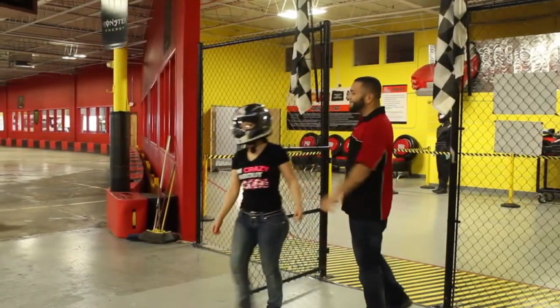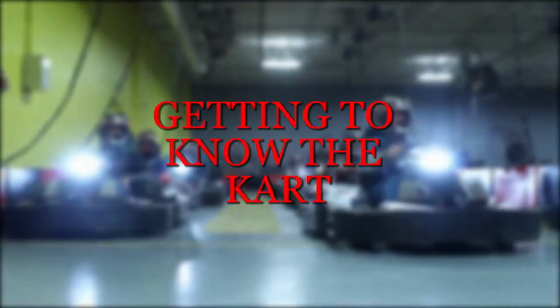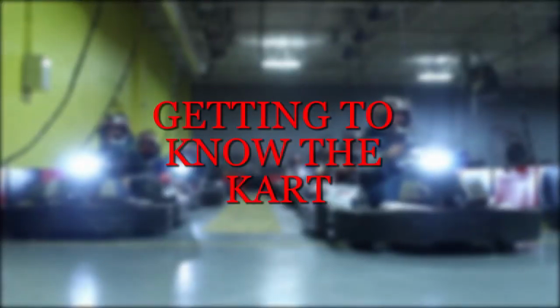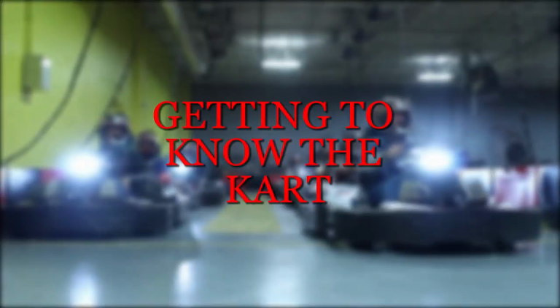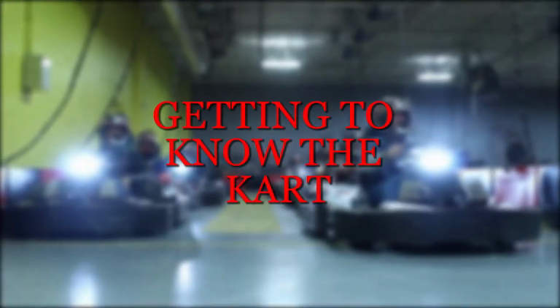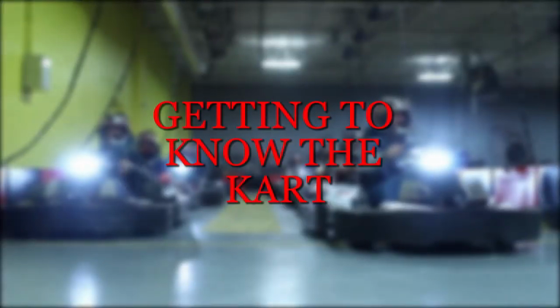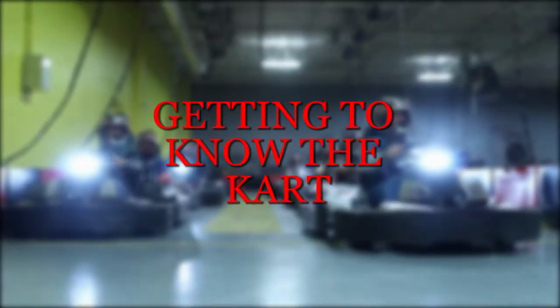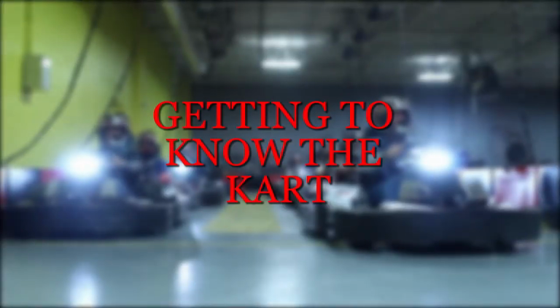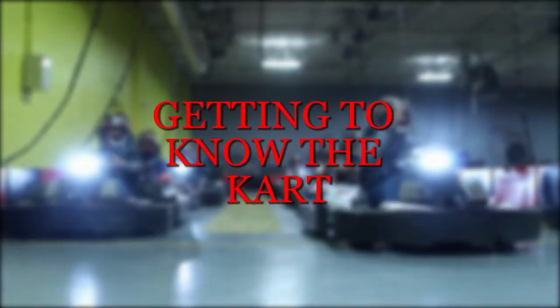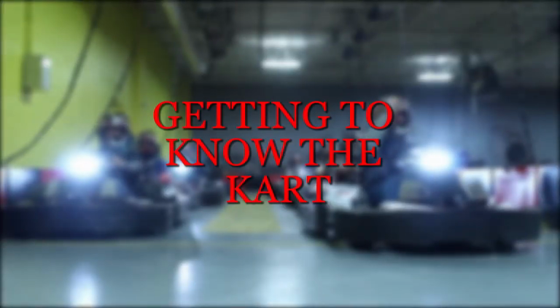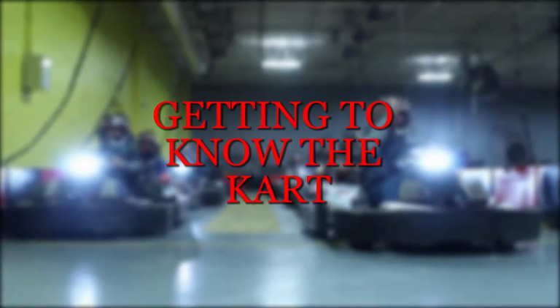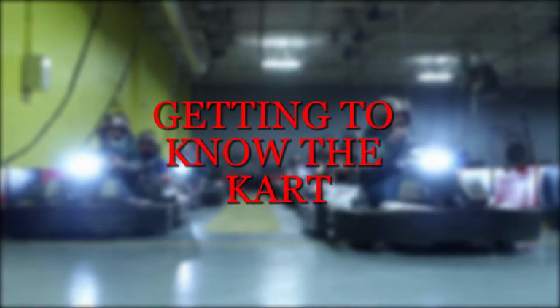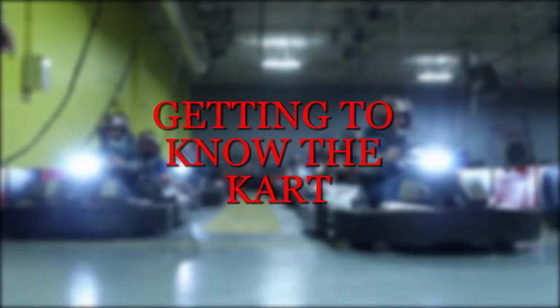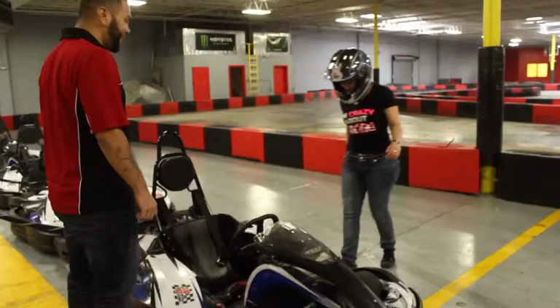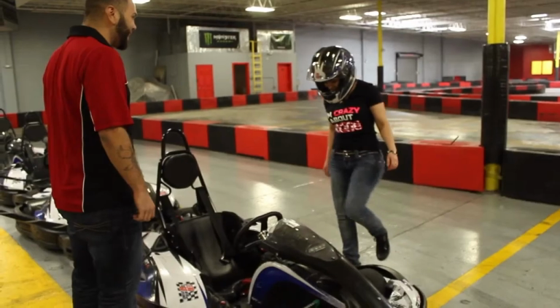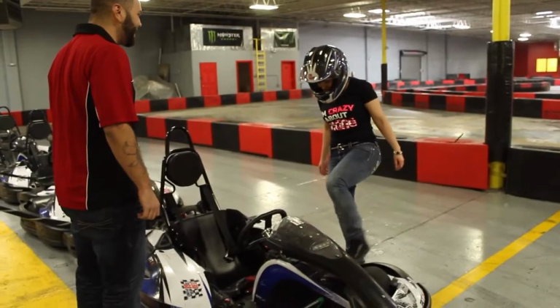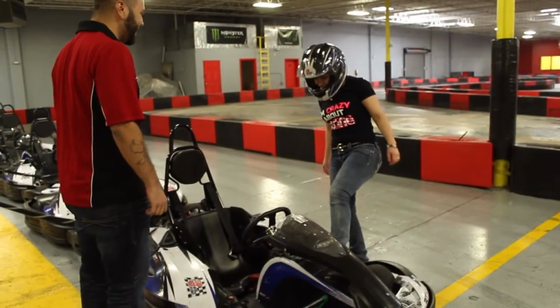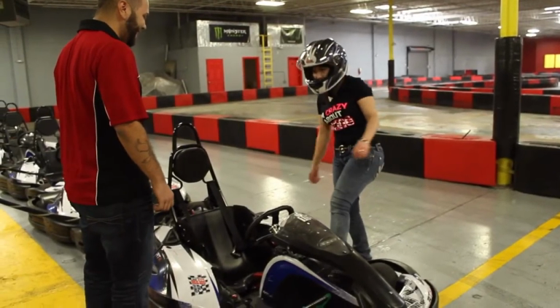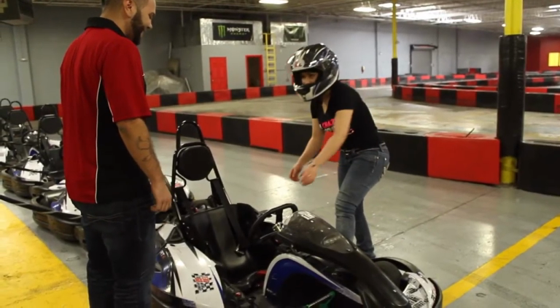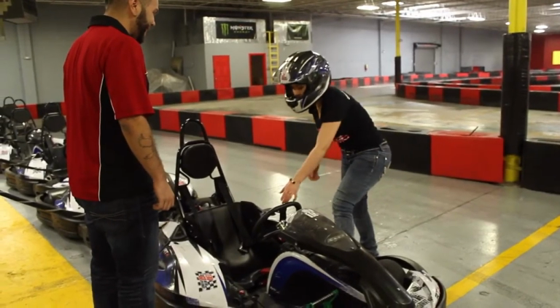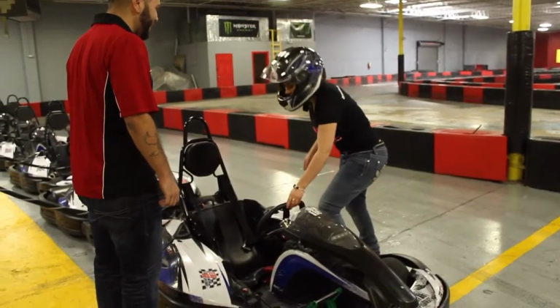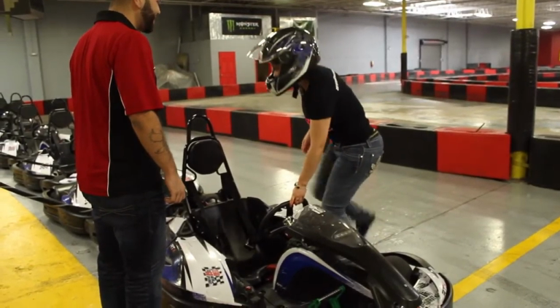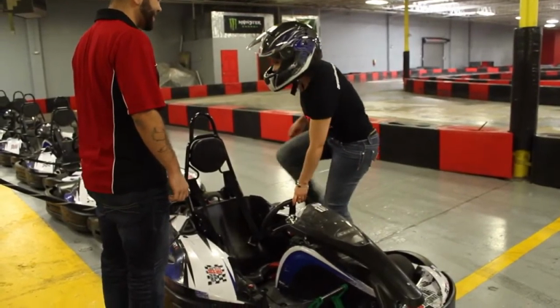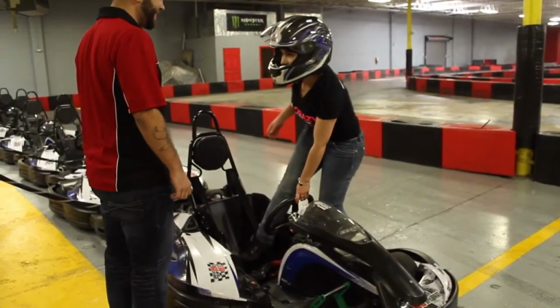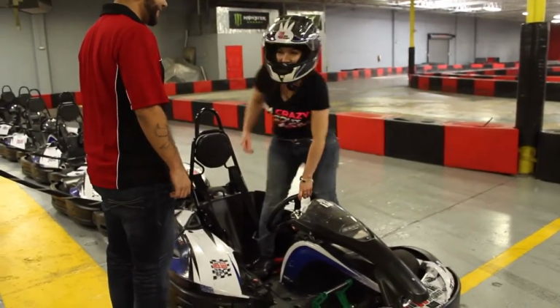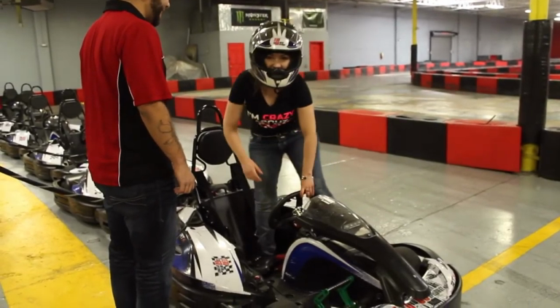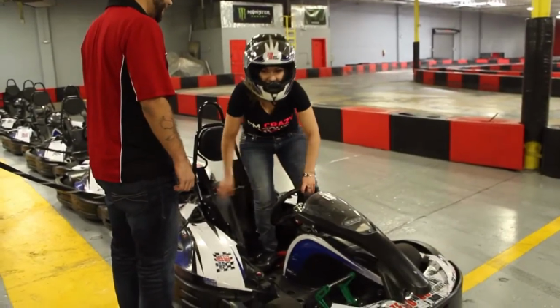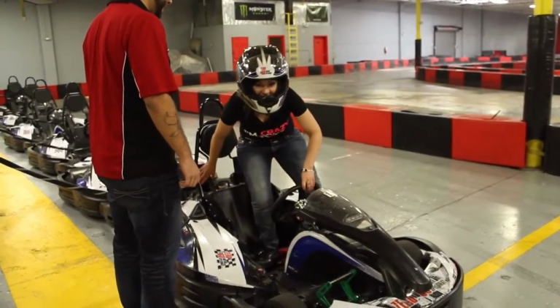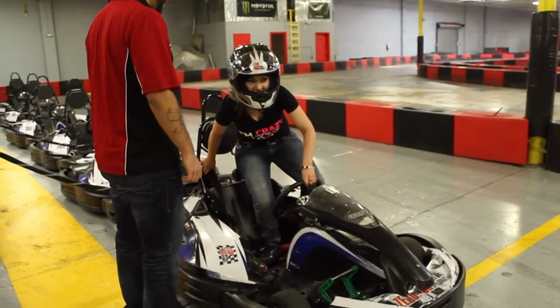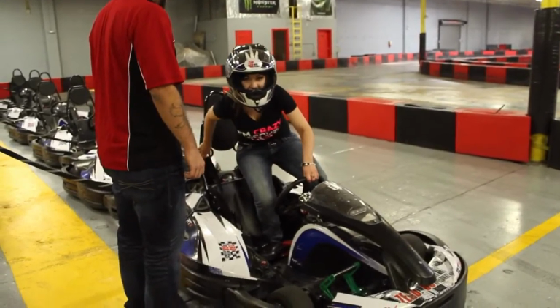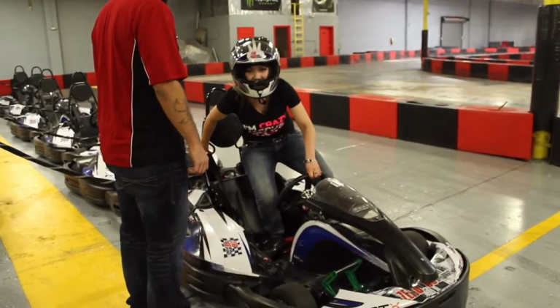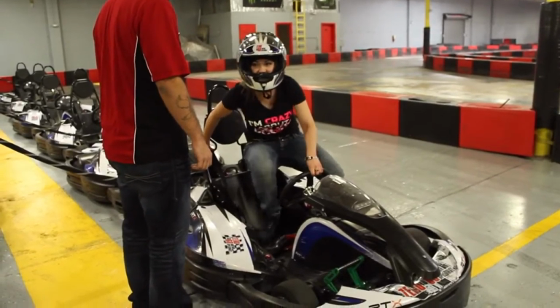Getting to know your cart. Enter the cart carefully from the left side, using the steering wheel and seat to help brace yourself.